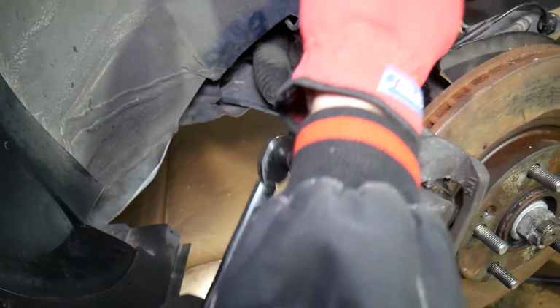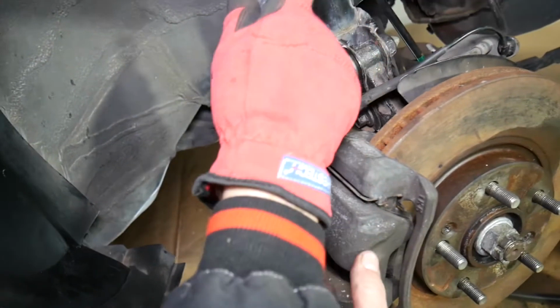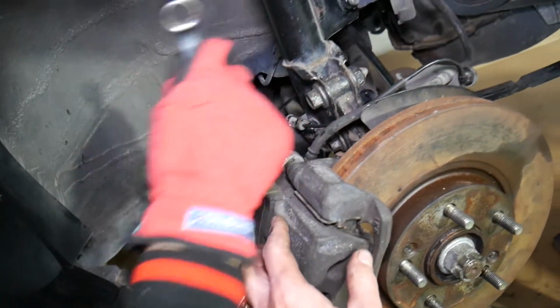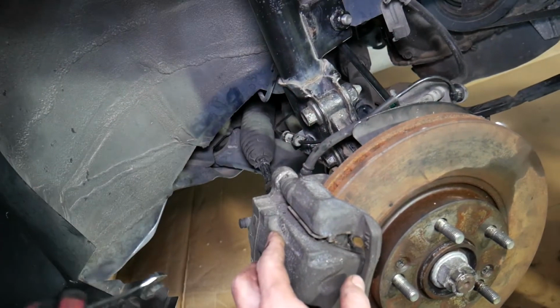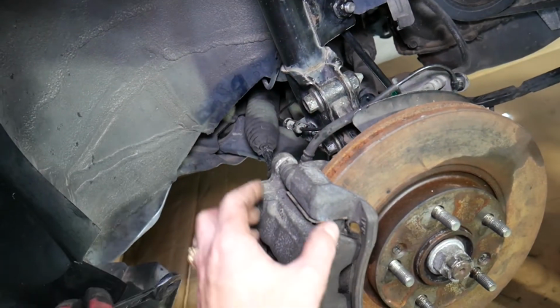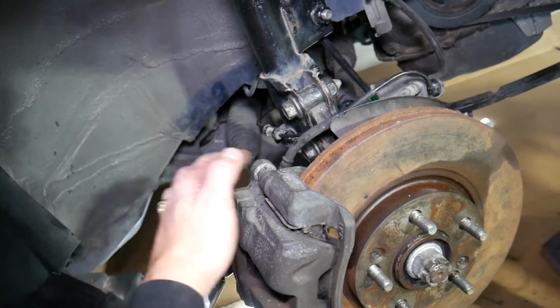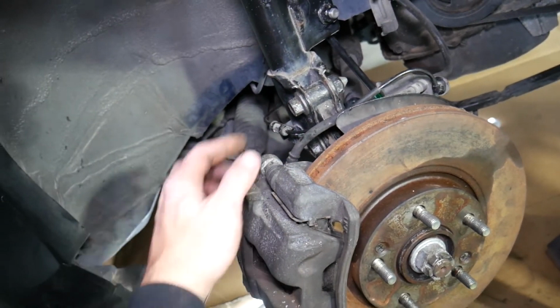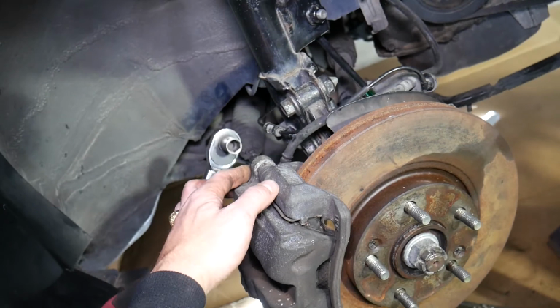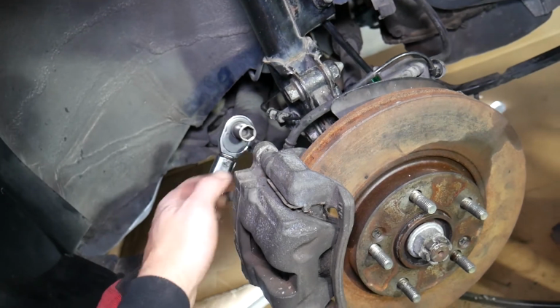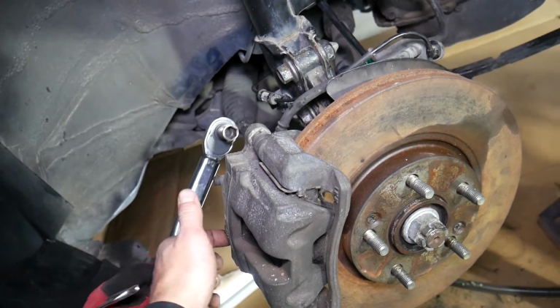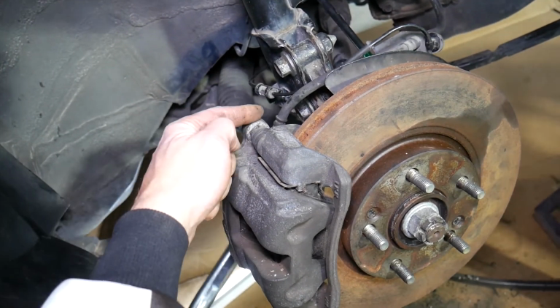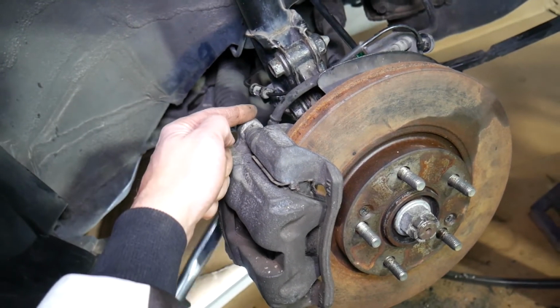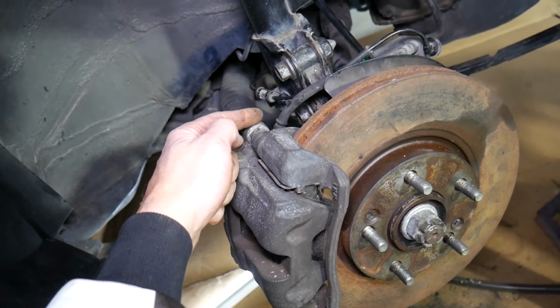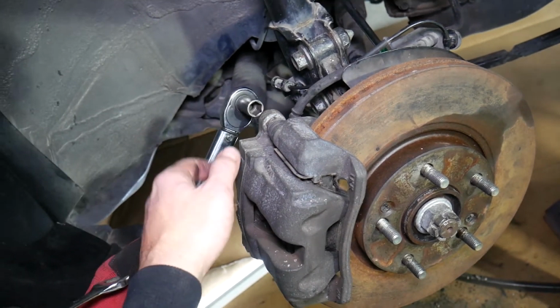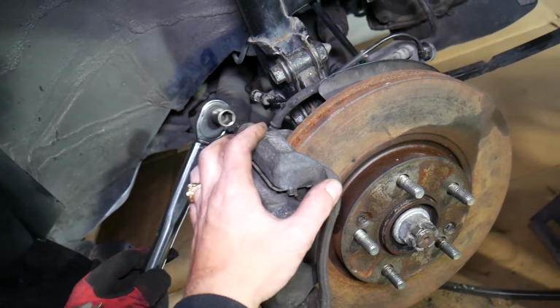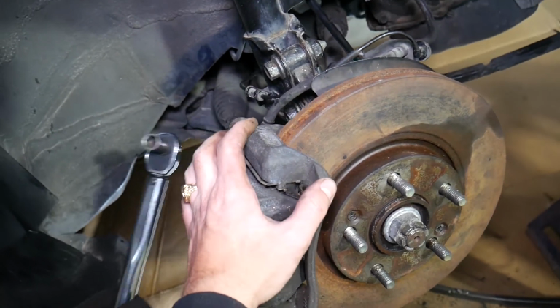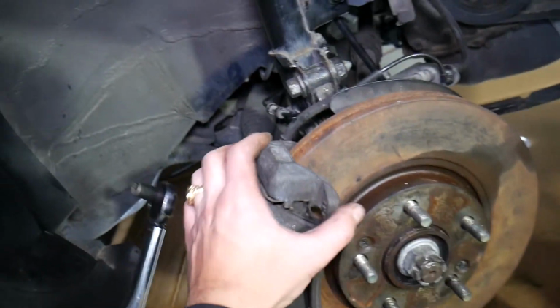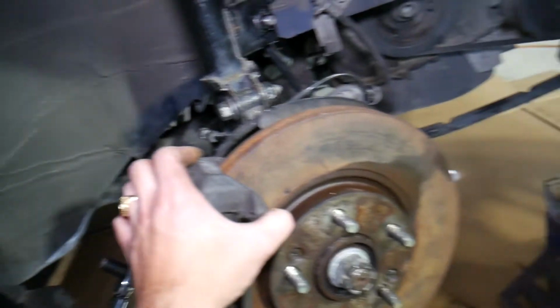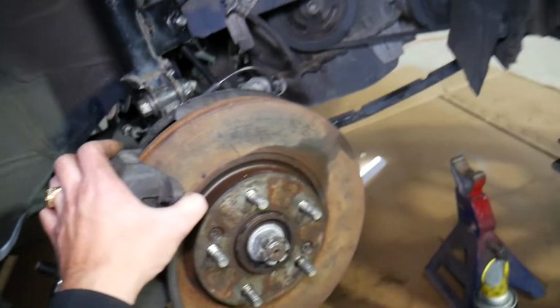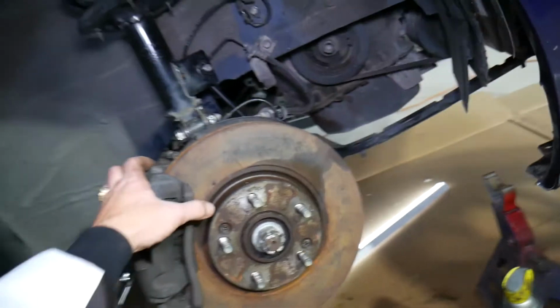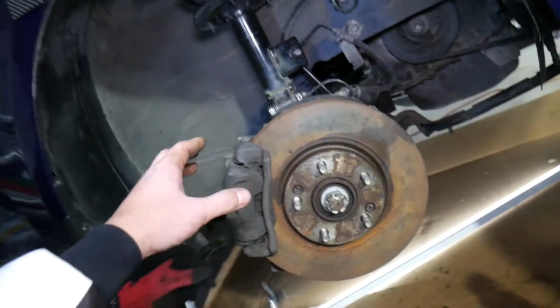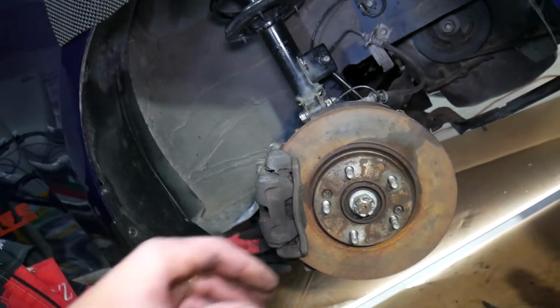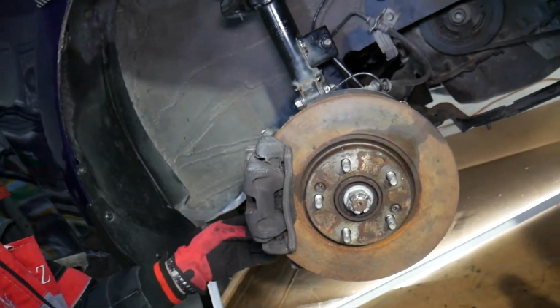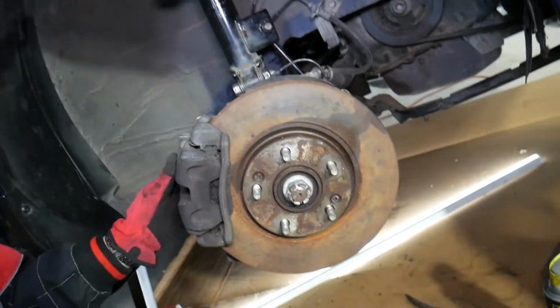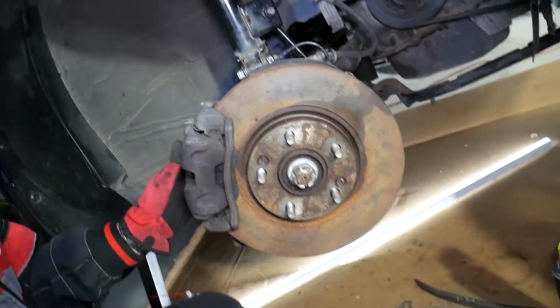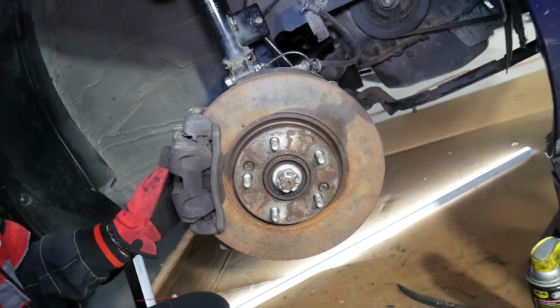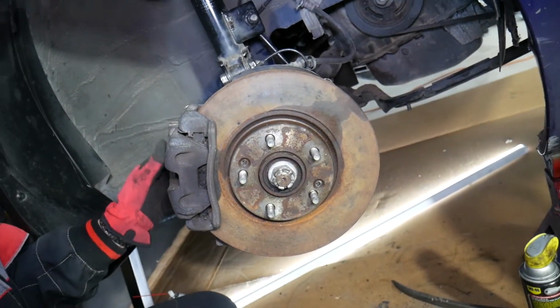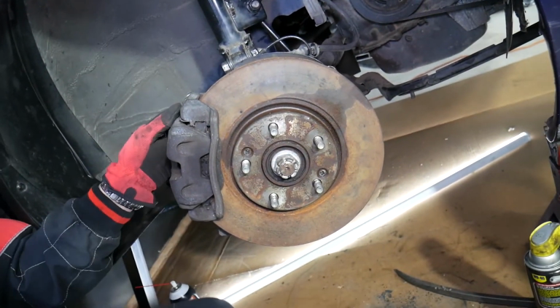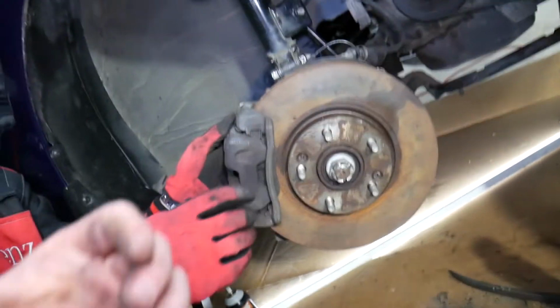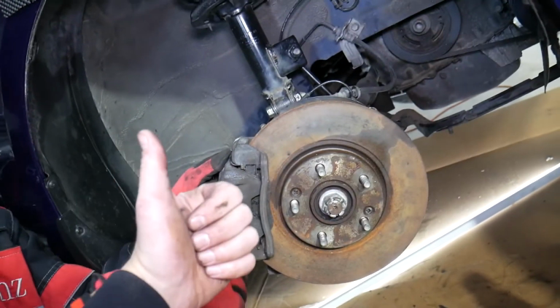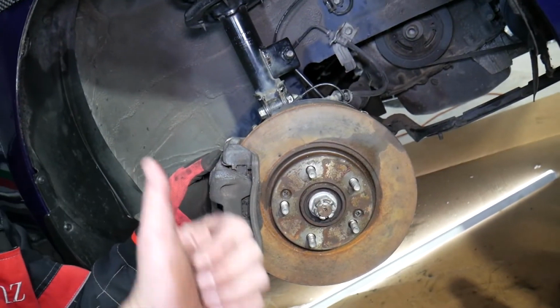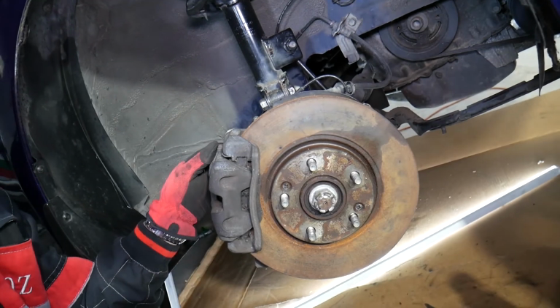After doing the bottom bolt, come back to the top and re-torque both of them one more time. That's what we found works for ours — but never quote us, guys. Always check your specific service manual. Hopefully this video is helpful. Thank you for watching, and see you next time.